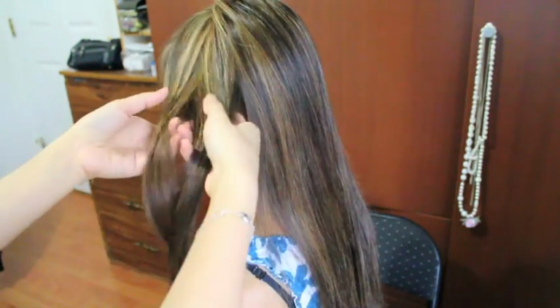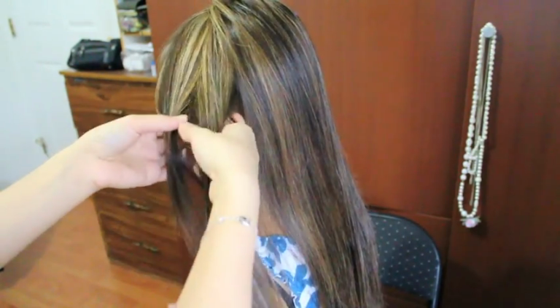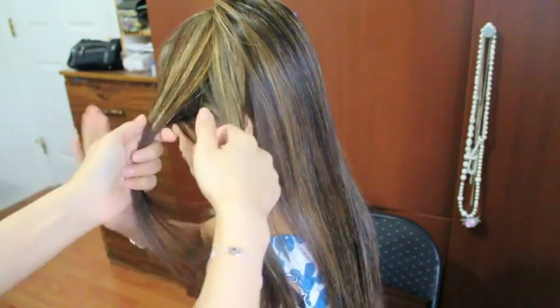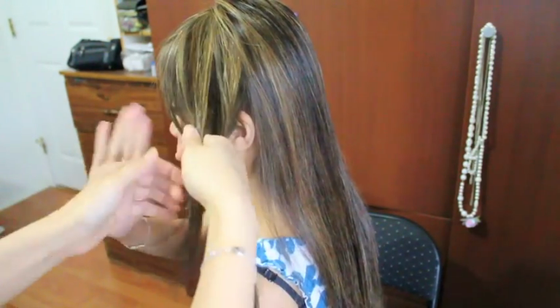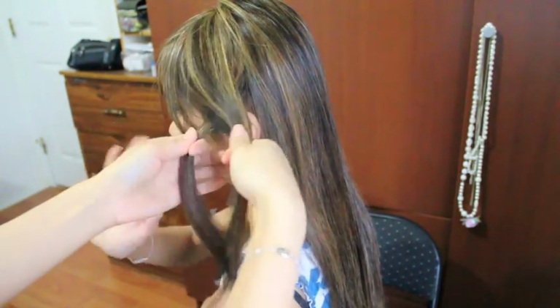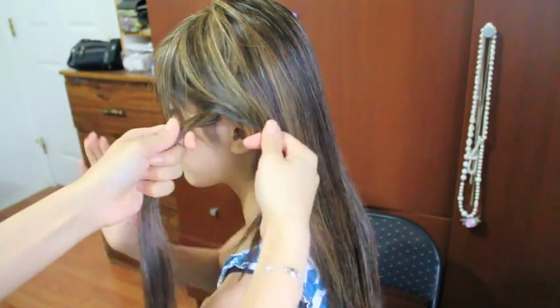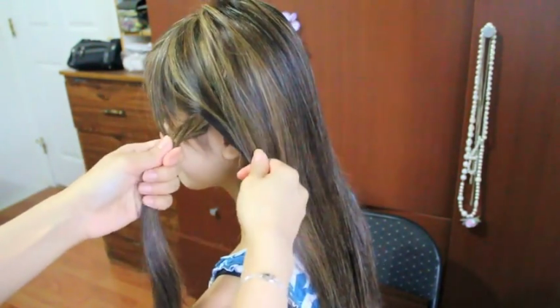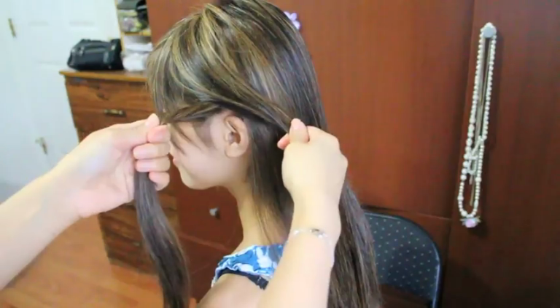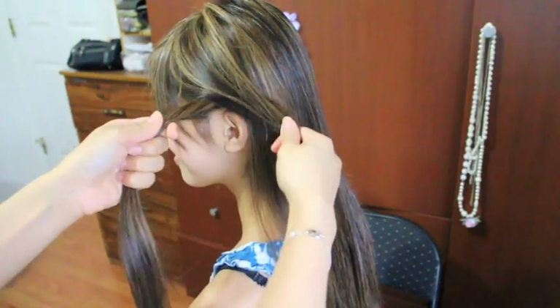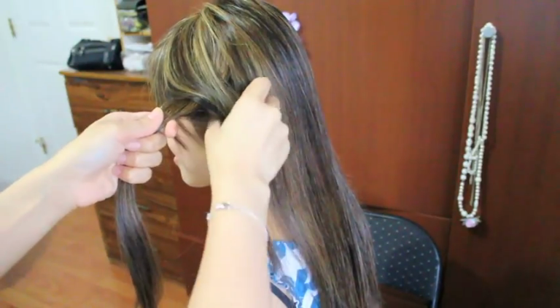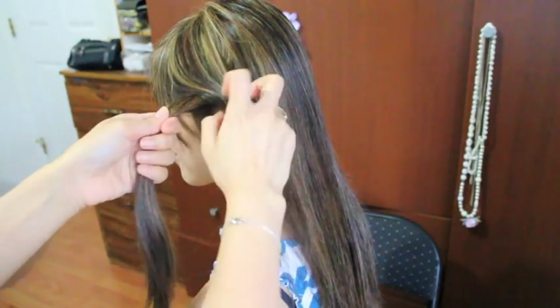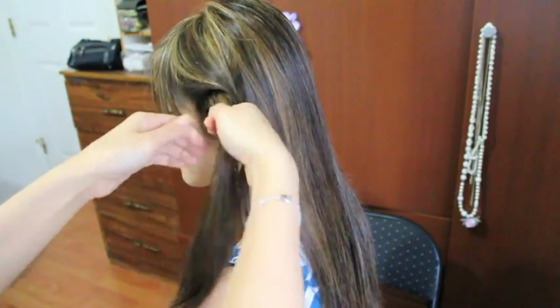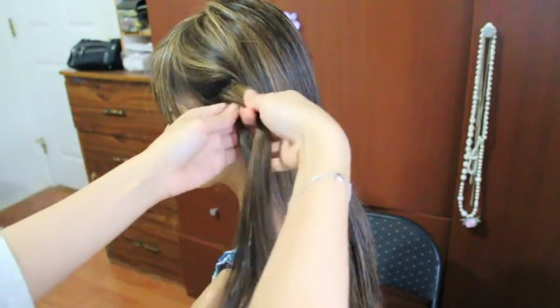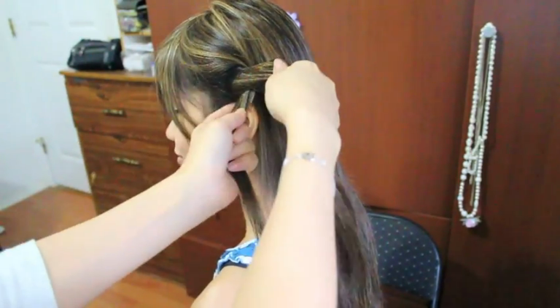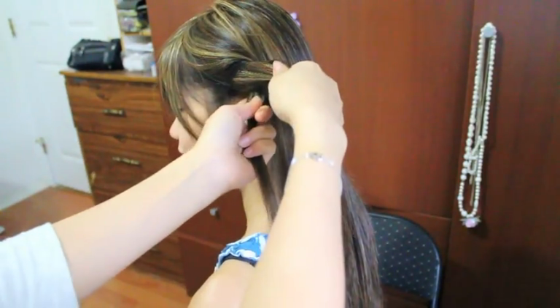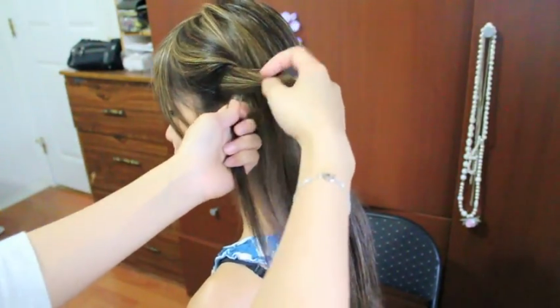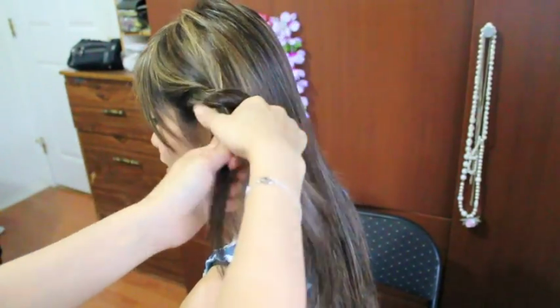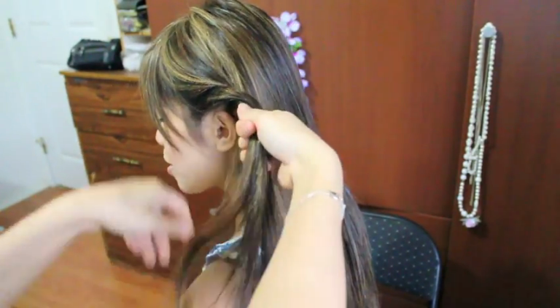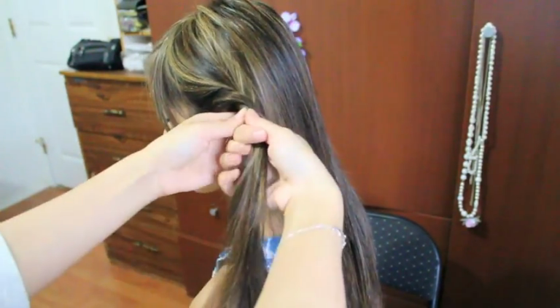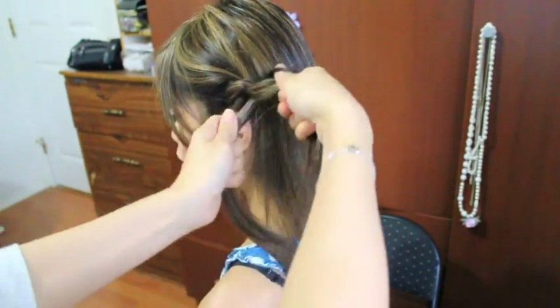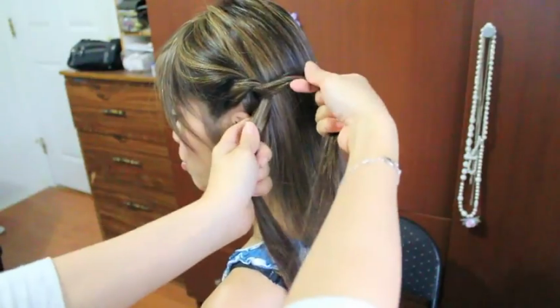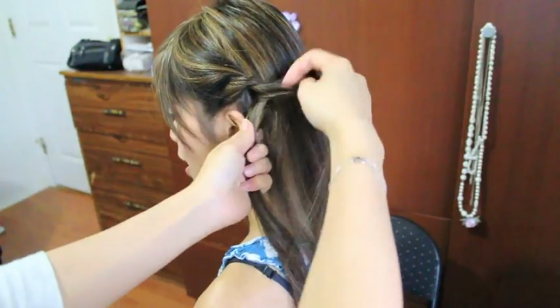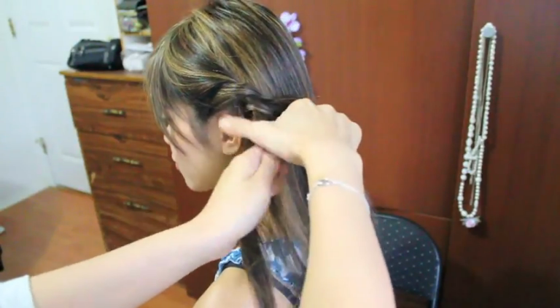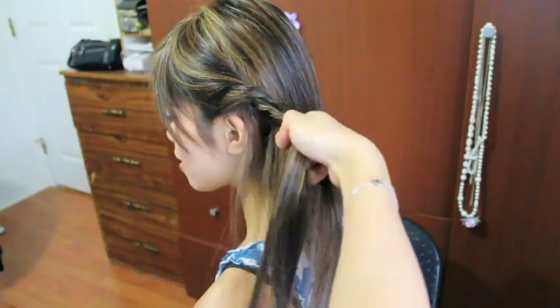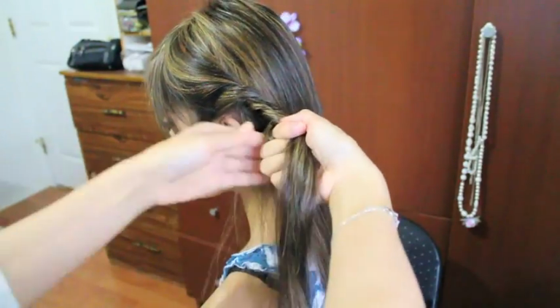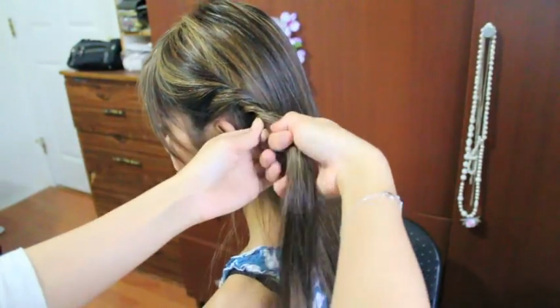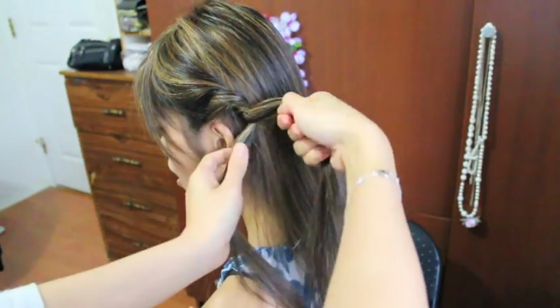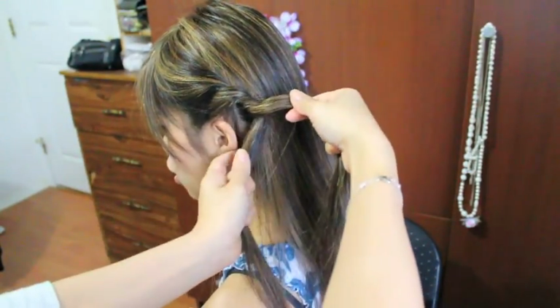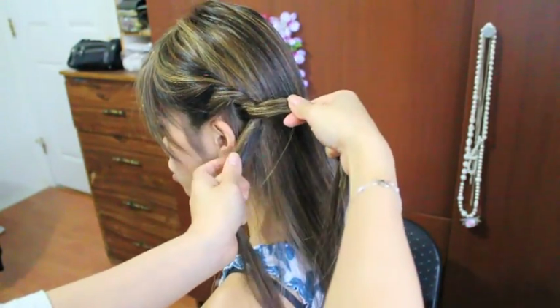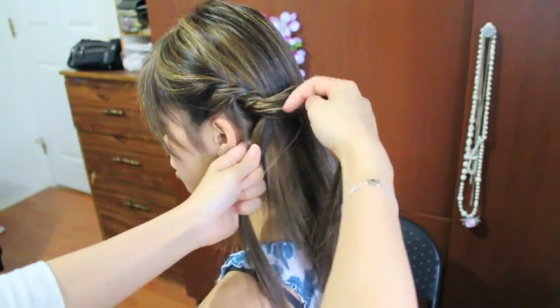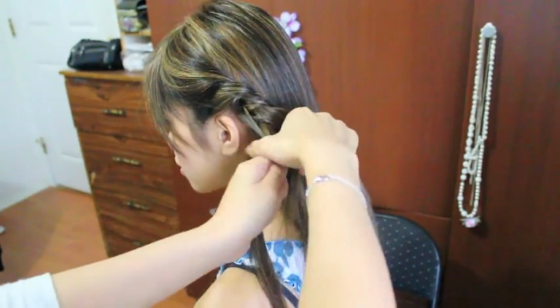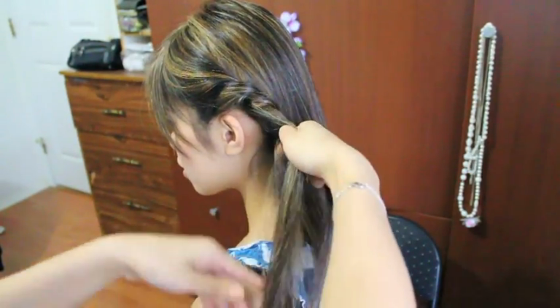Now I'm going to grab two strands near the front of her head and I'm going to twist them together. As I'm twisting, I'm going to pick up hair from the bottom strand and I'm just going to incorporate it into the twist, all the way, just like so.